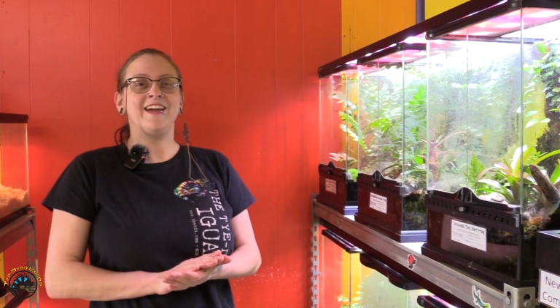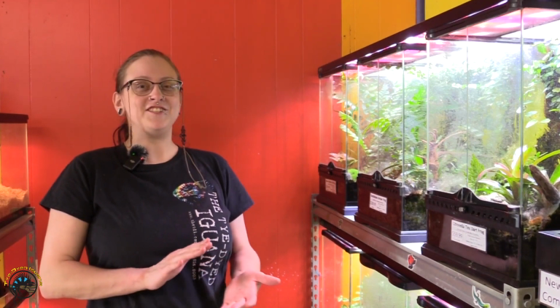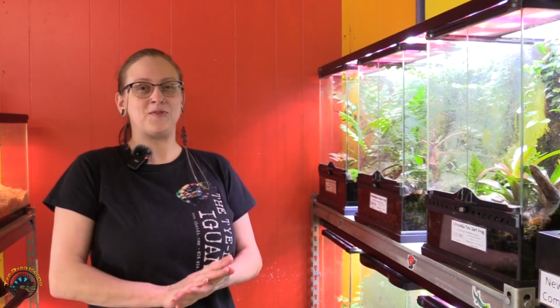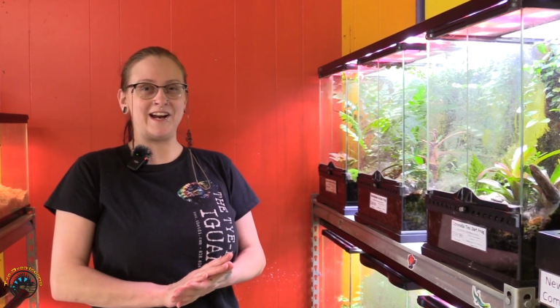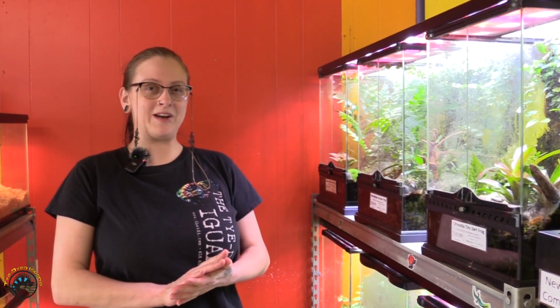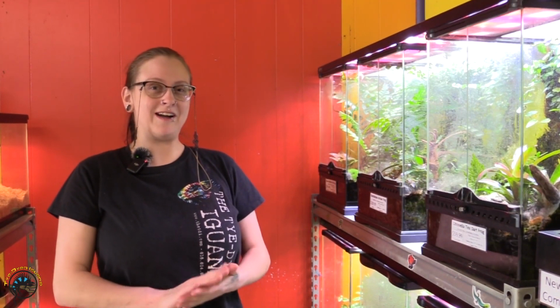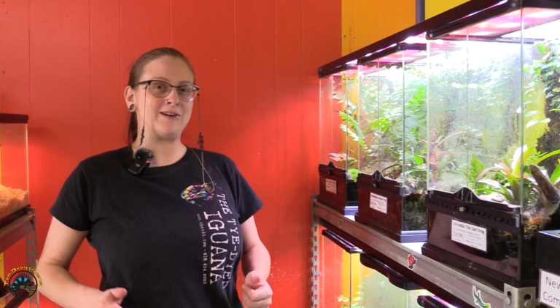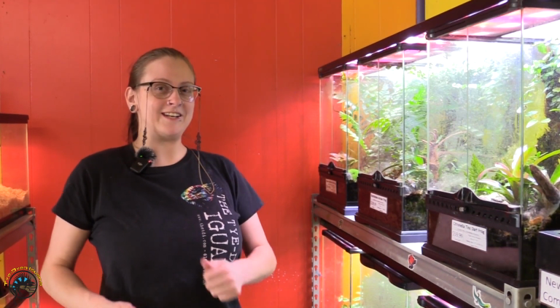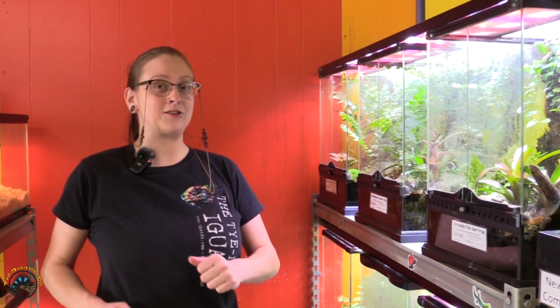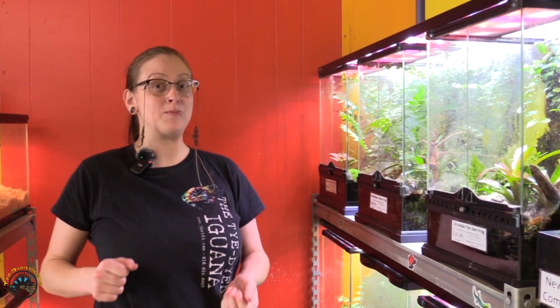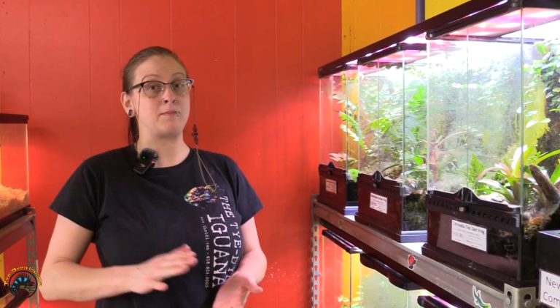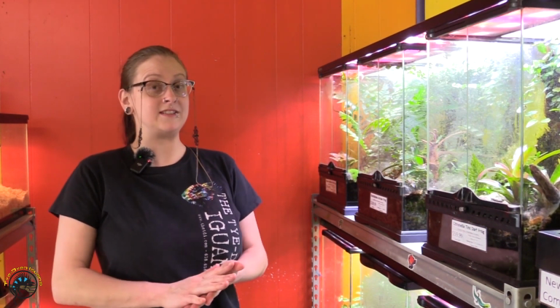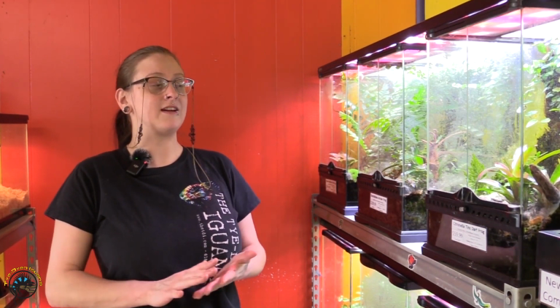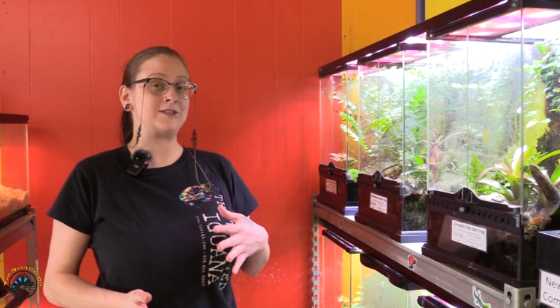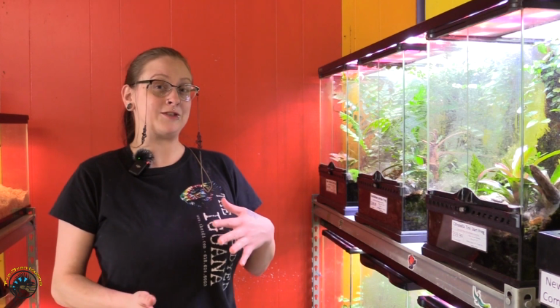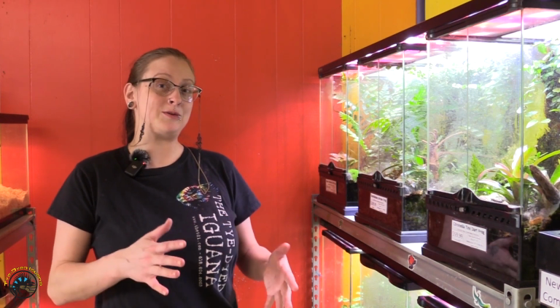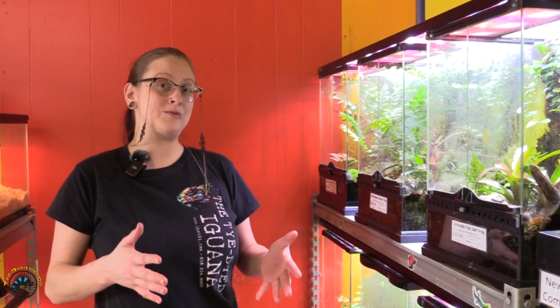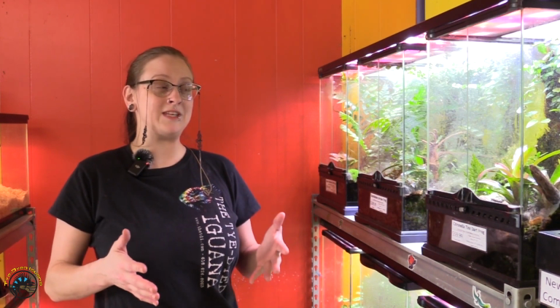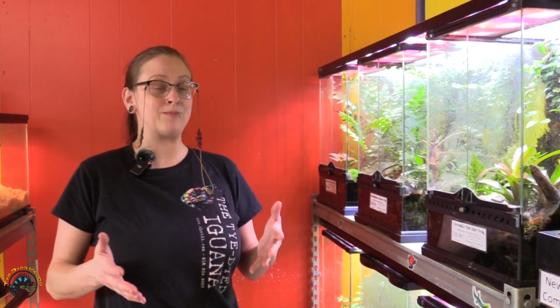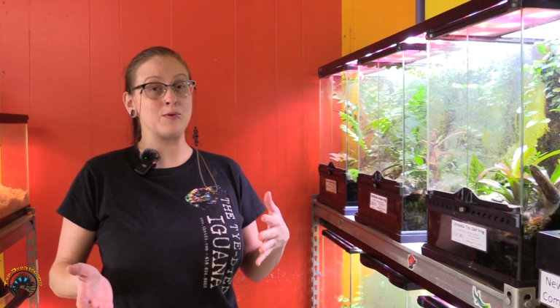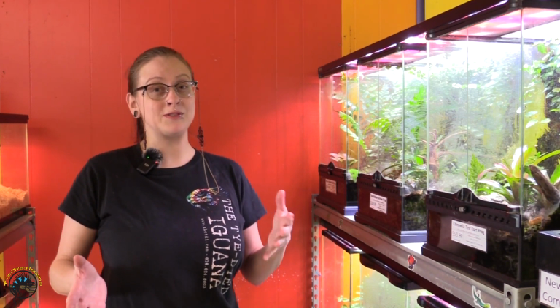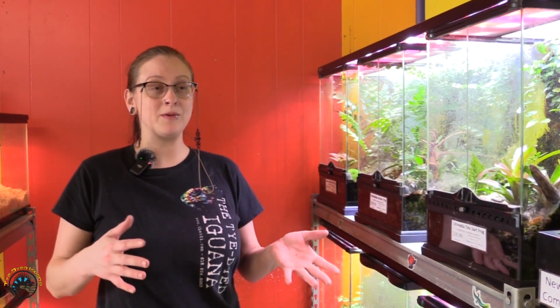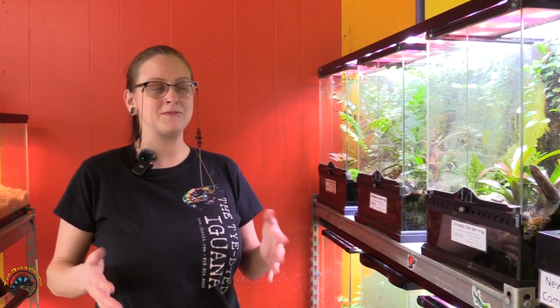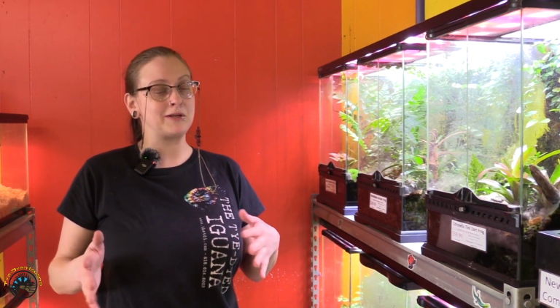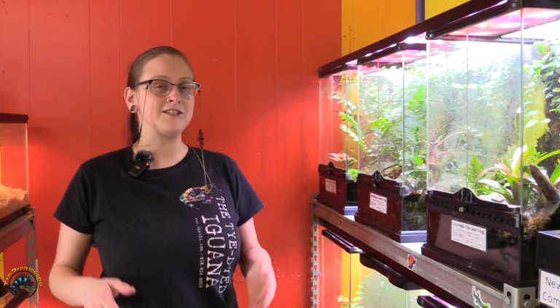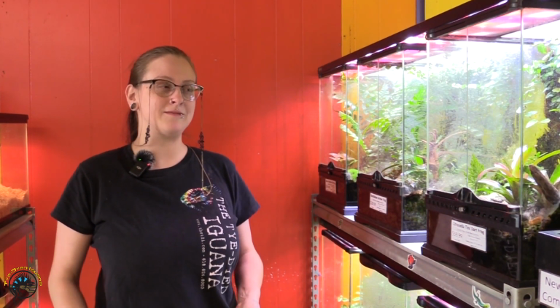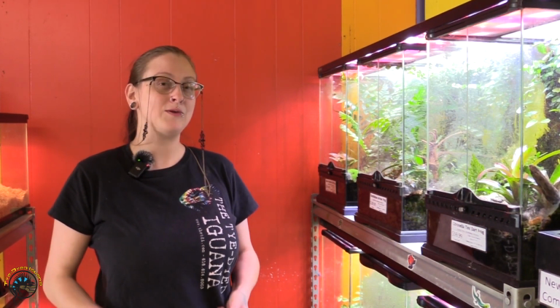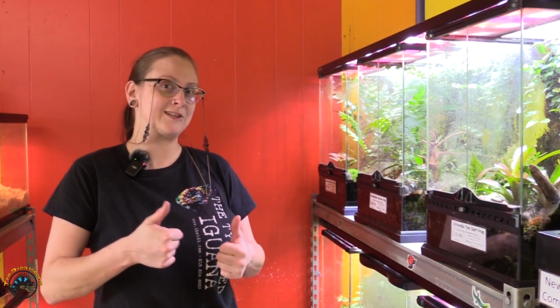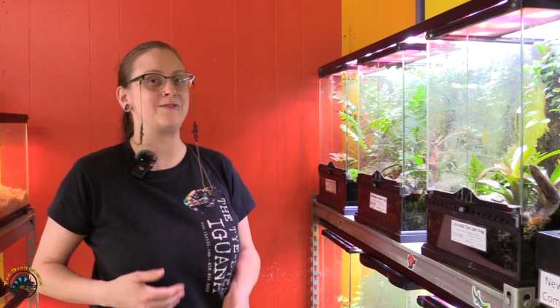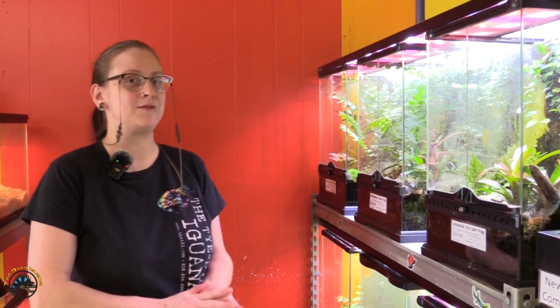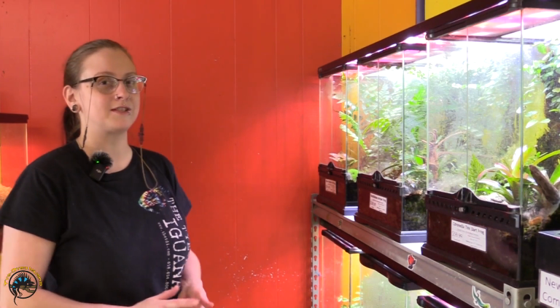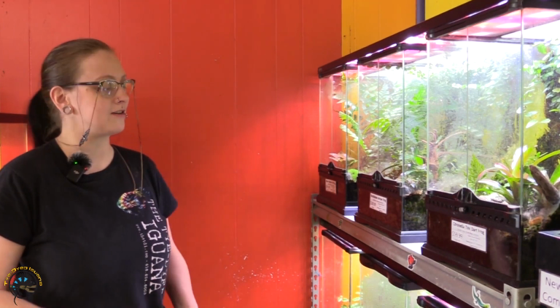Hey guys, Jenny from Tie-Dyed Iguana. I'm here today to talk to you about bromeliads. I wanted to kind of show you the pros to them, some of the cons, but mostly the good stuff. So let's get started.